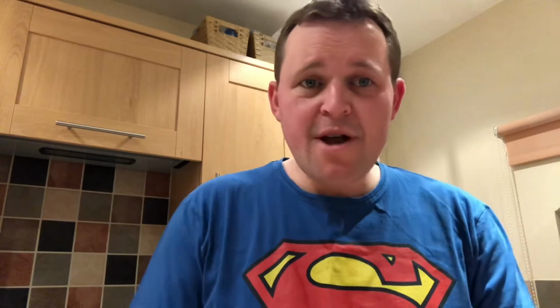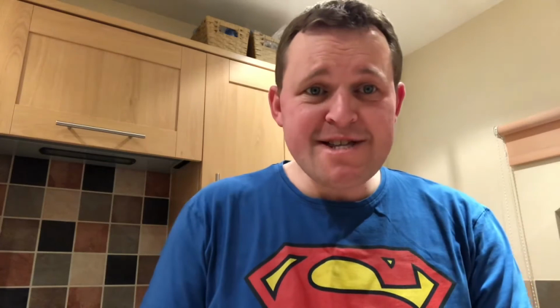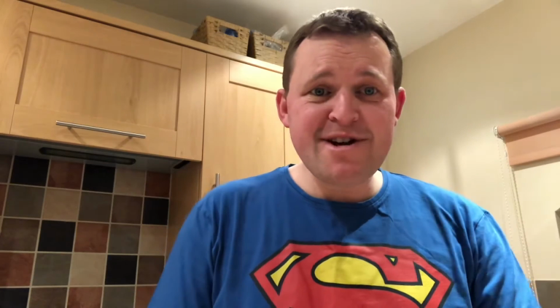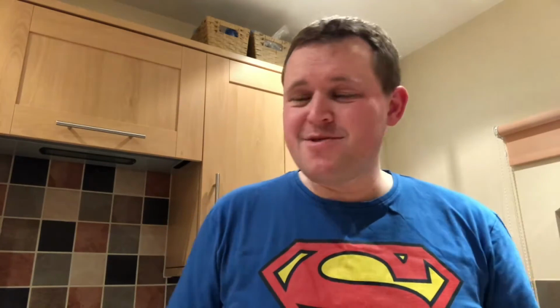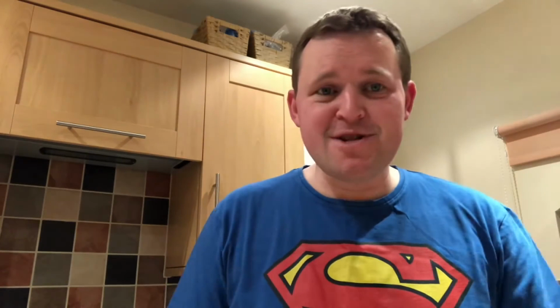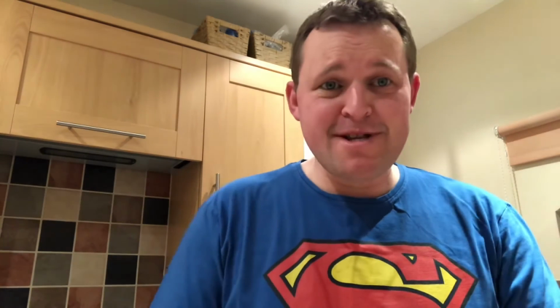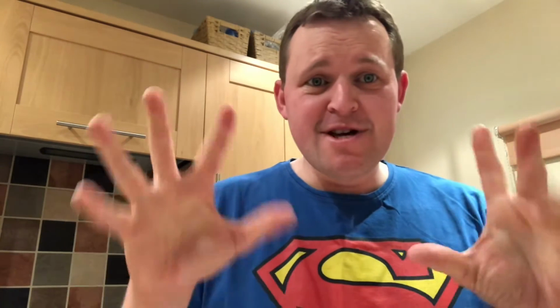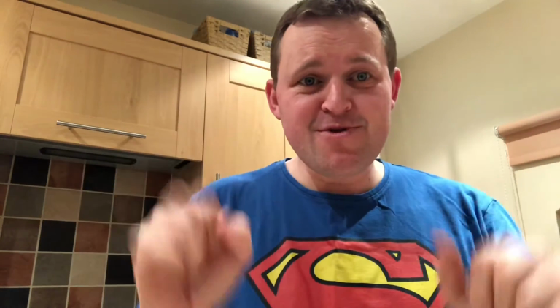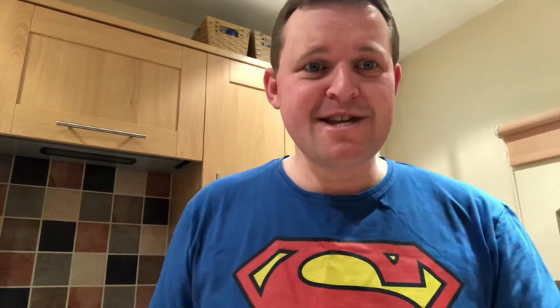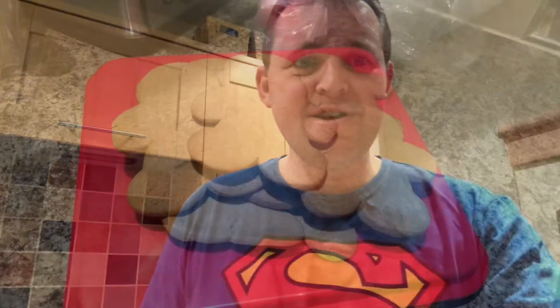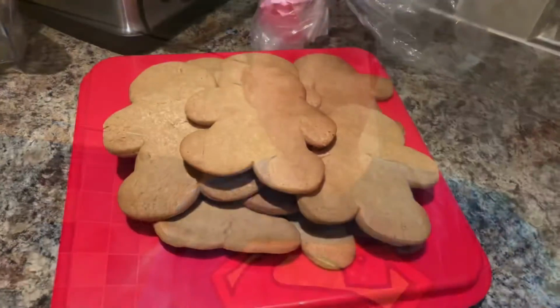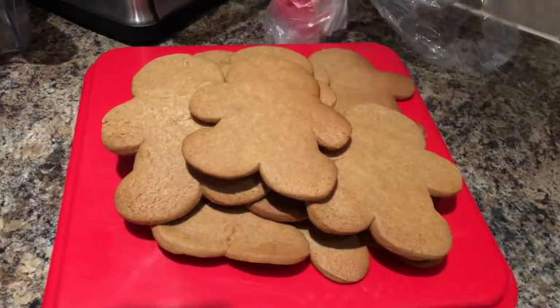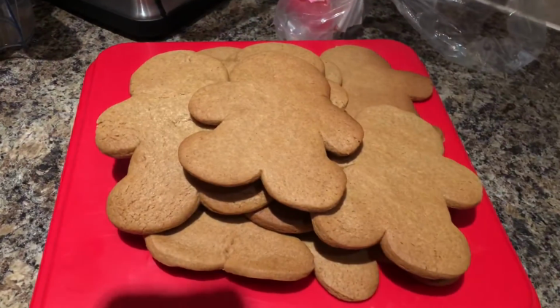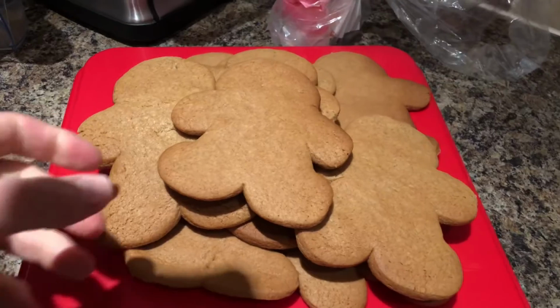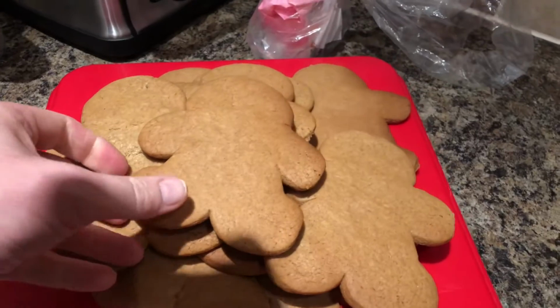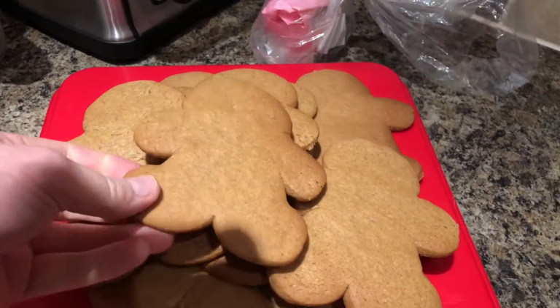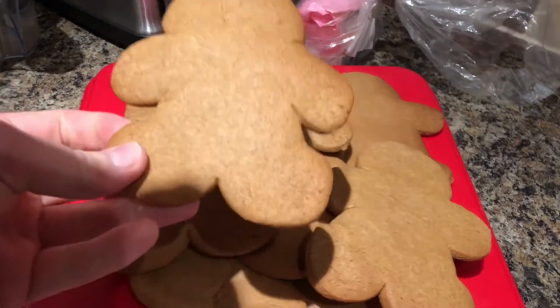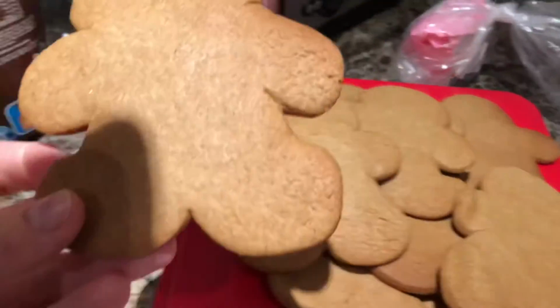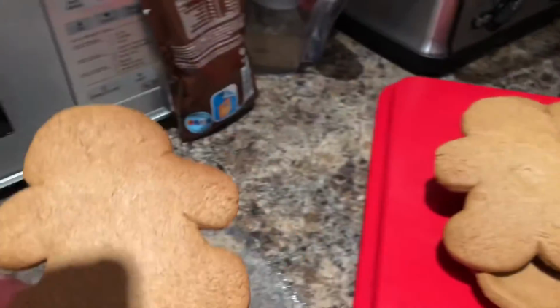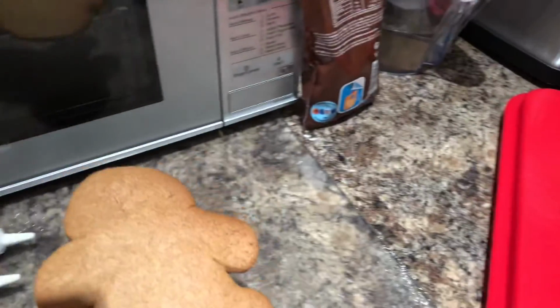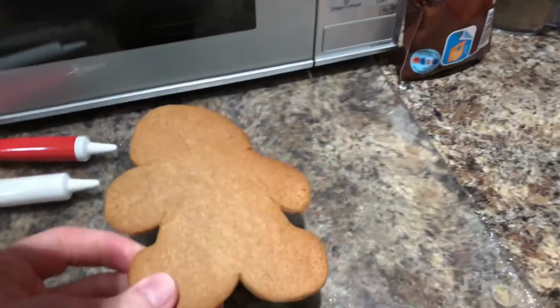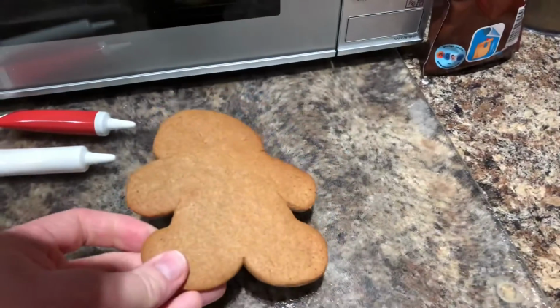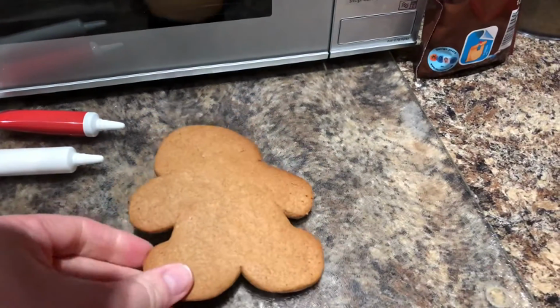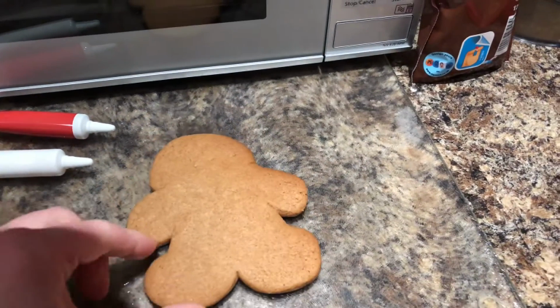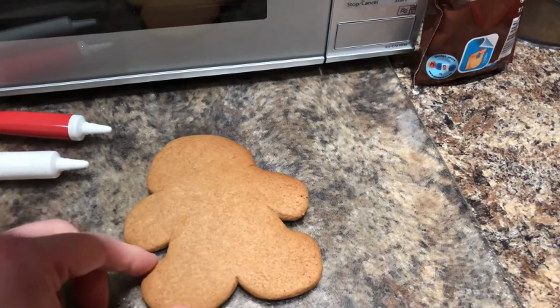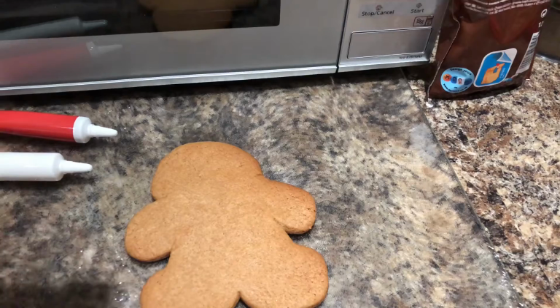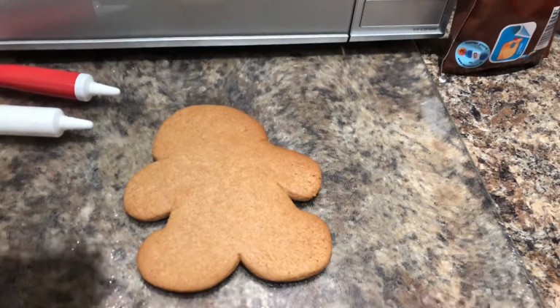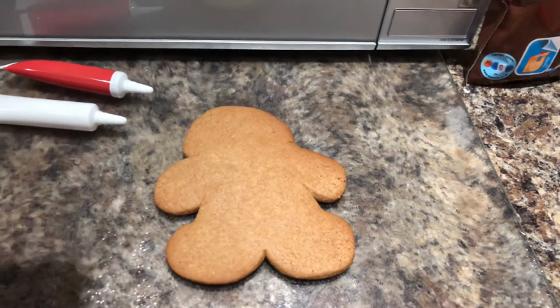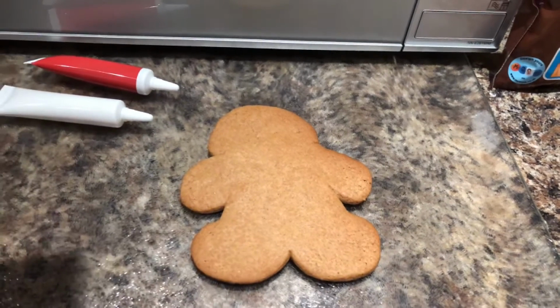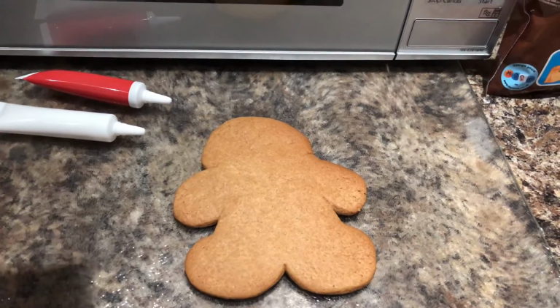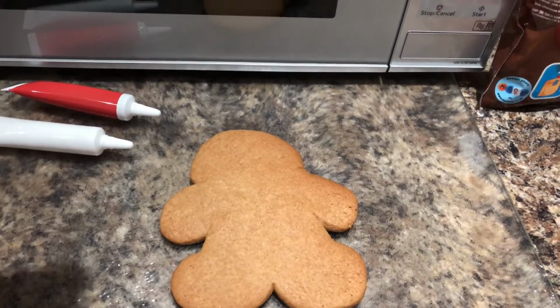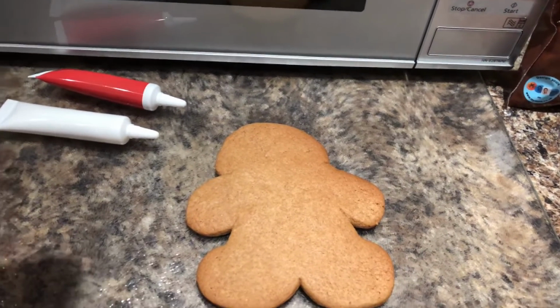We're going to decorate one of the gingerbread men now. Time to wash hands again first. Here are all the gingerbread men — I'm just going to choose one to do with you guys, and then you can have fun this afternoon decorating all of yours.